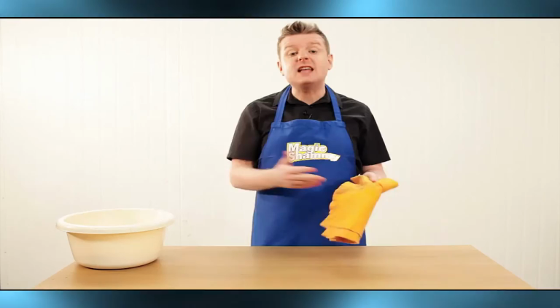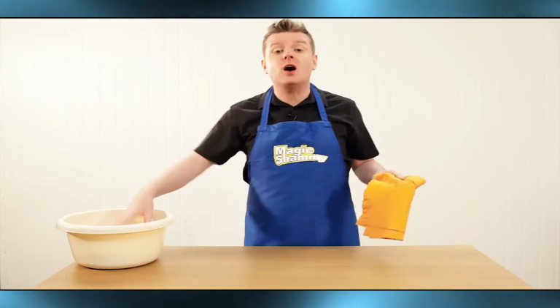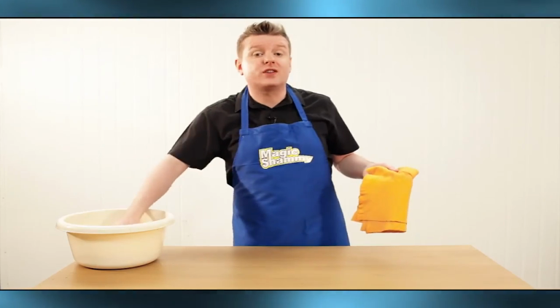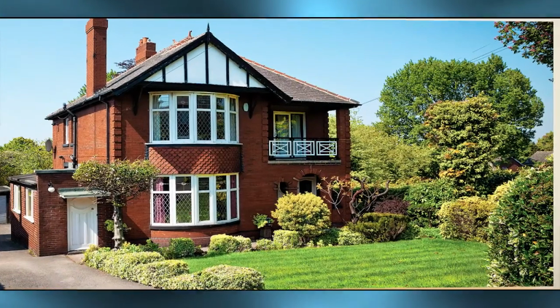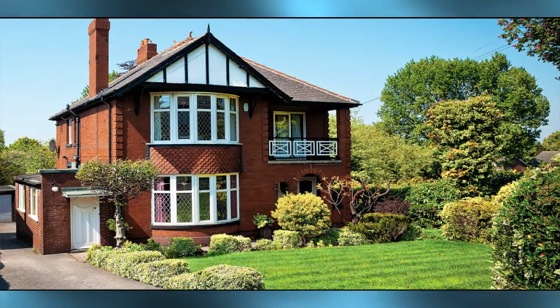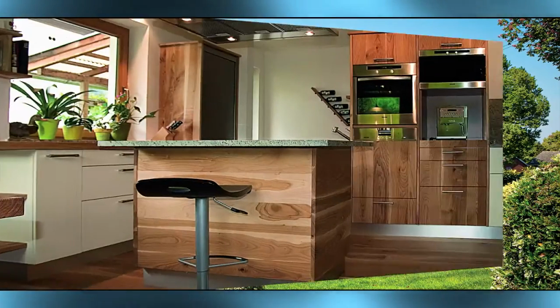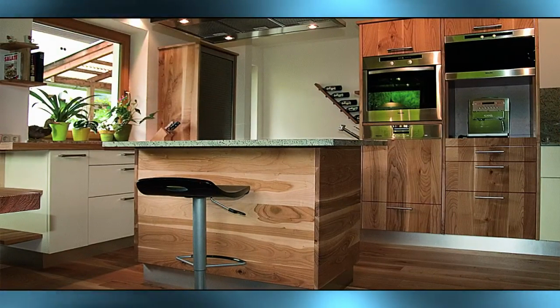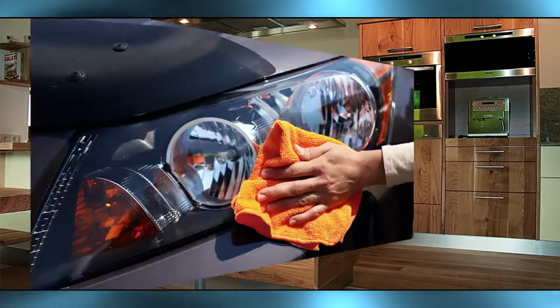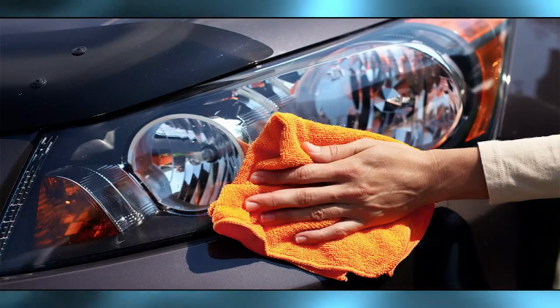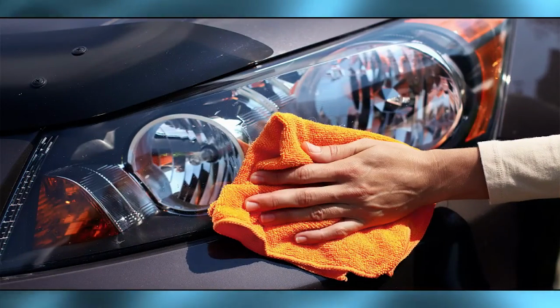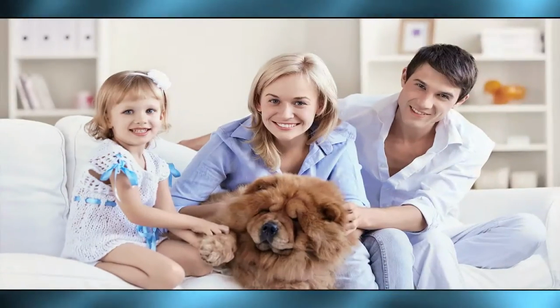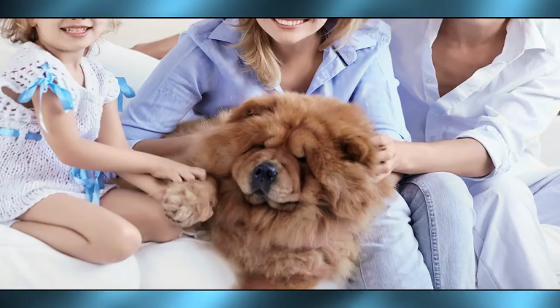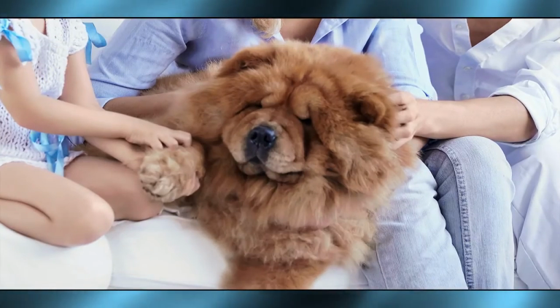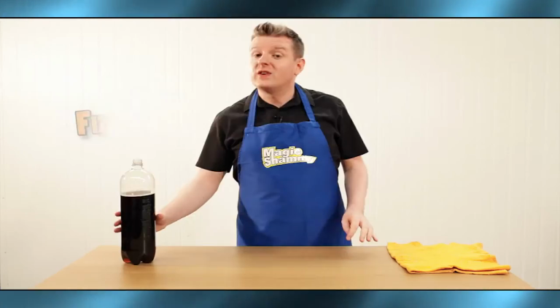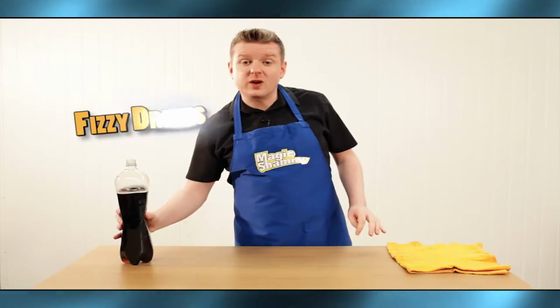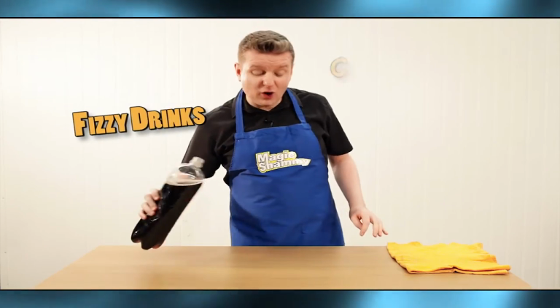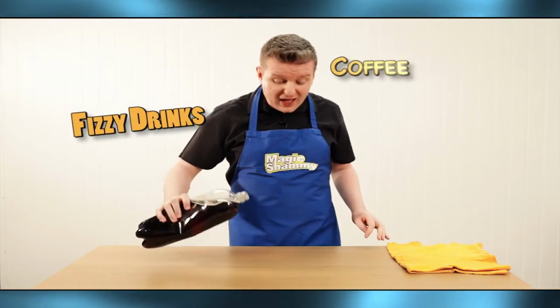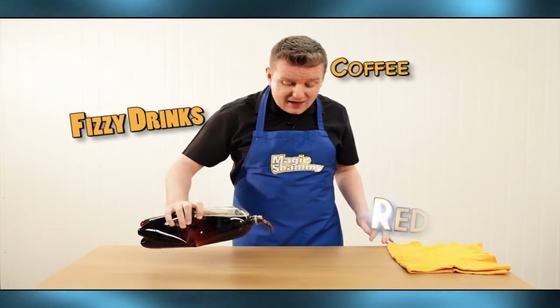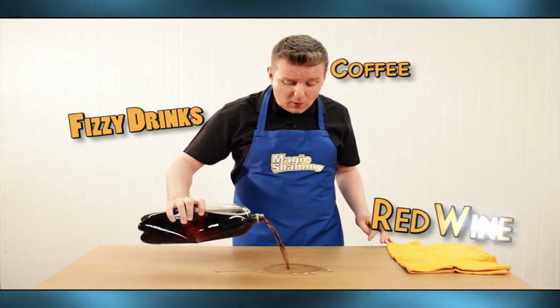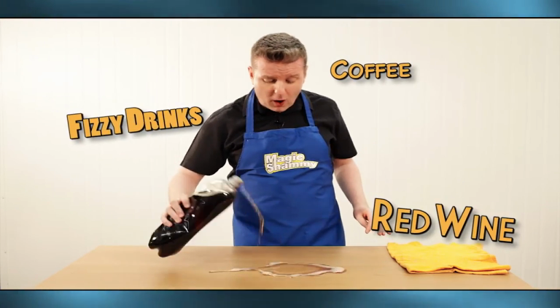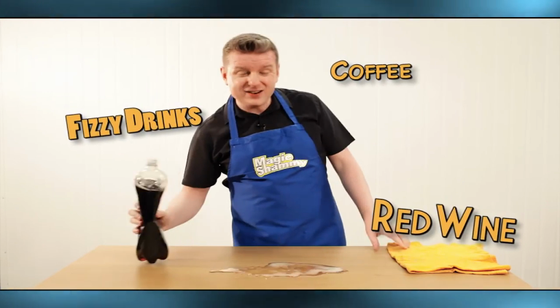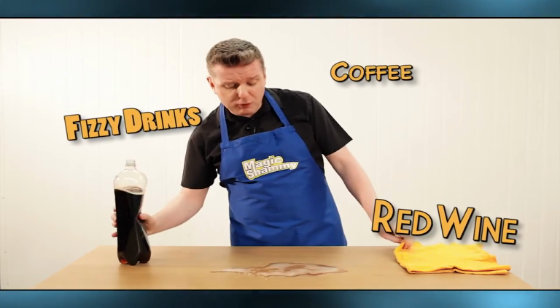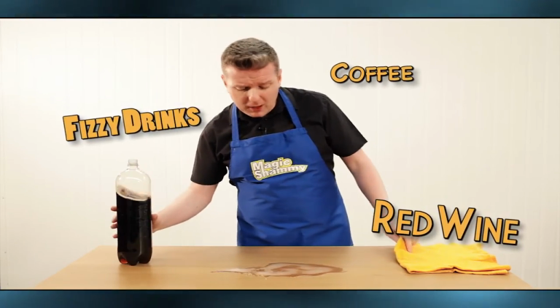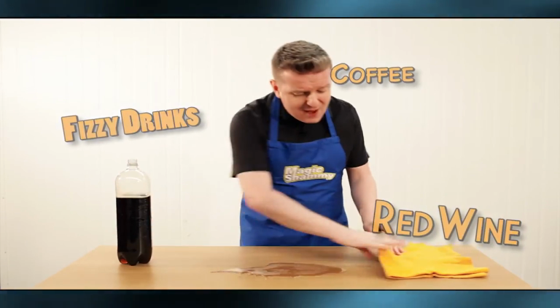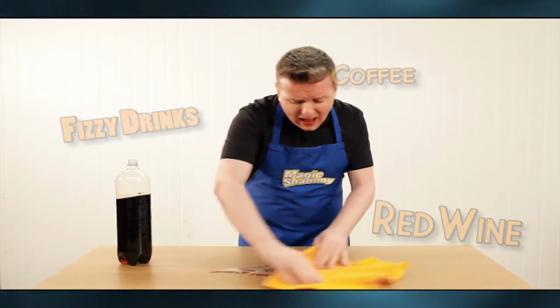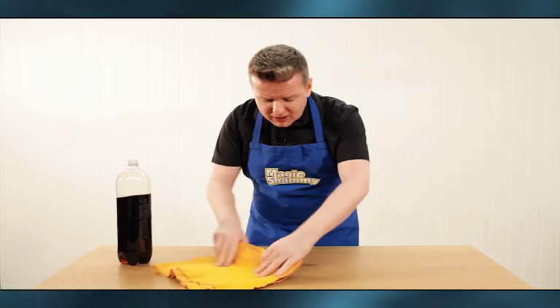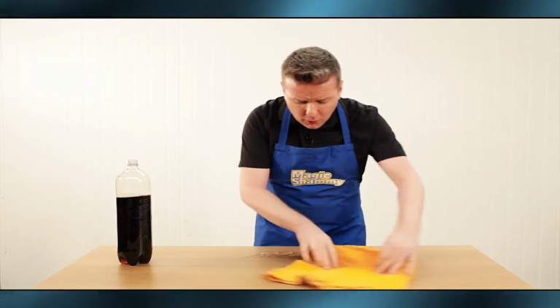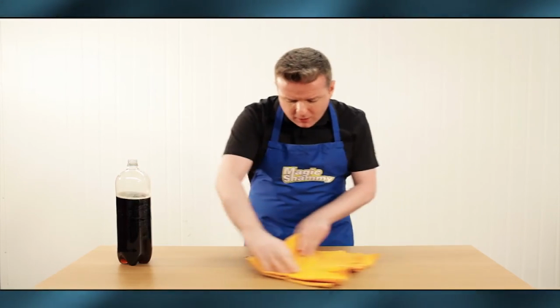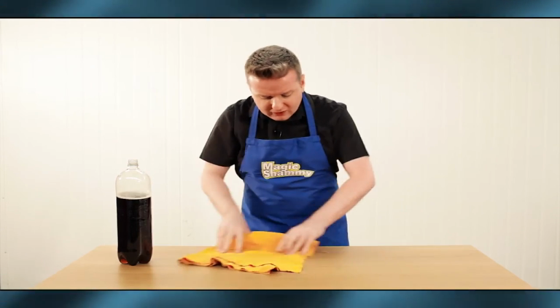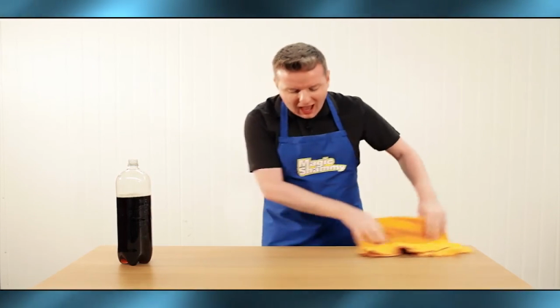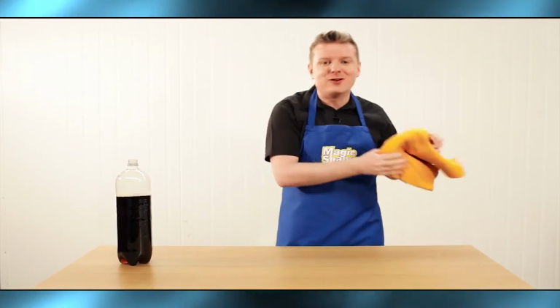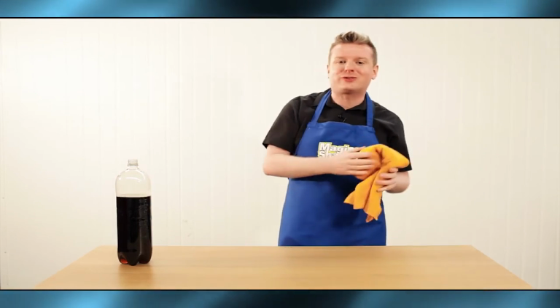It's perfect for the house, the kitchen, the car, even the dog. Fizzy drinks, coffee, and even red wine — no problem. It vanishes with no mess and no stress.